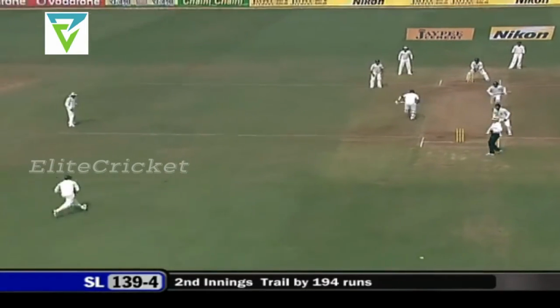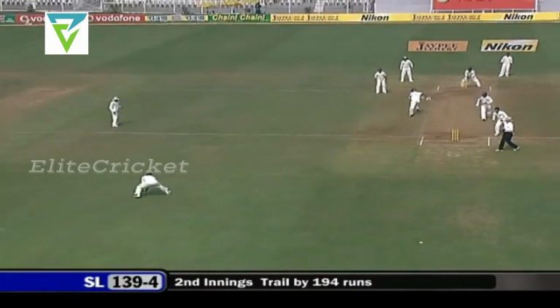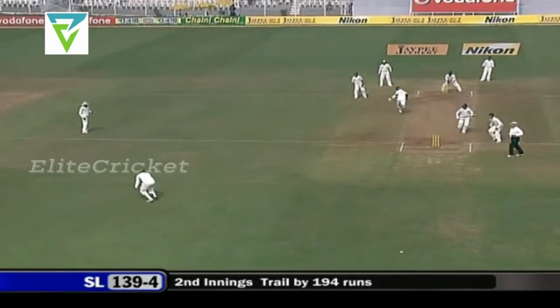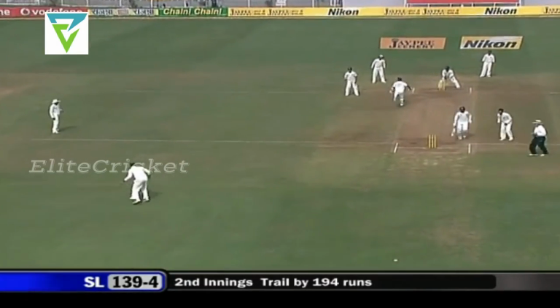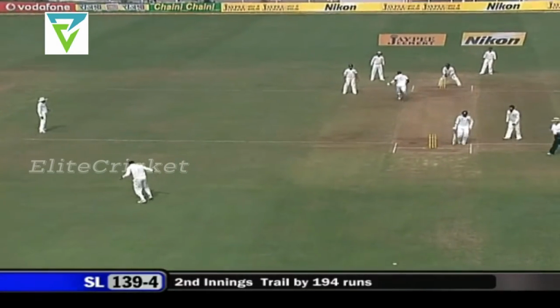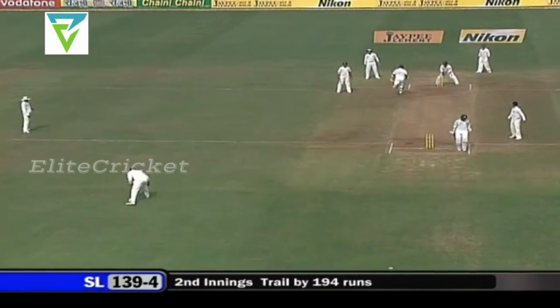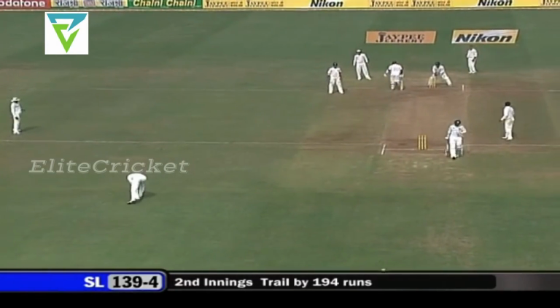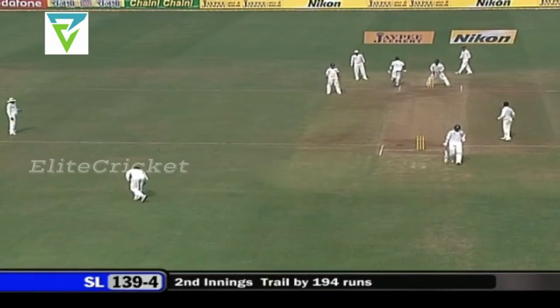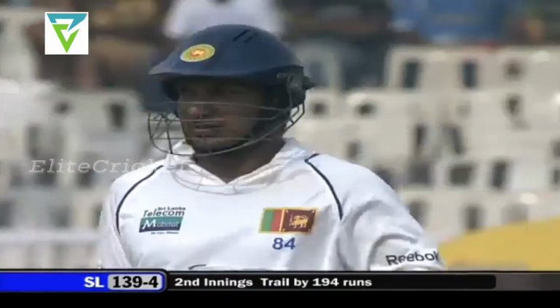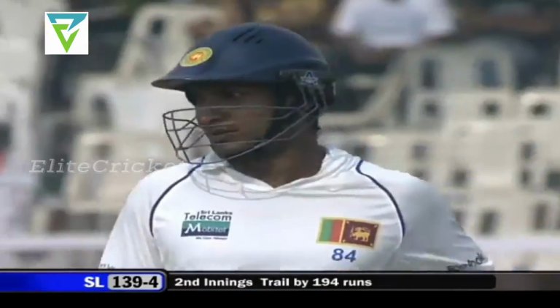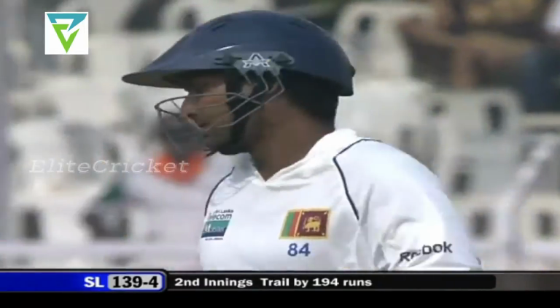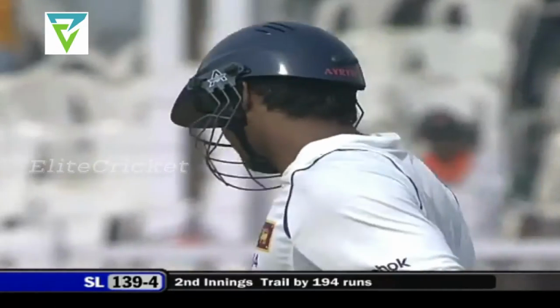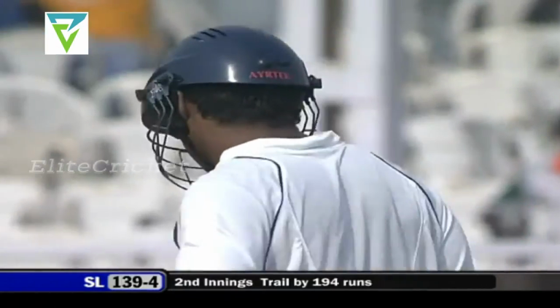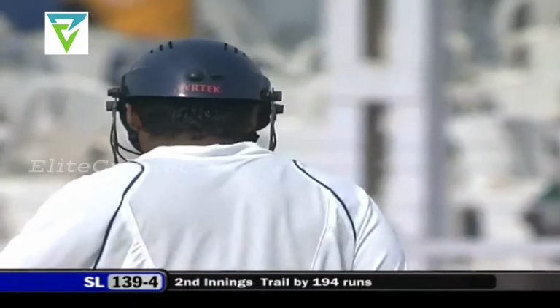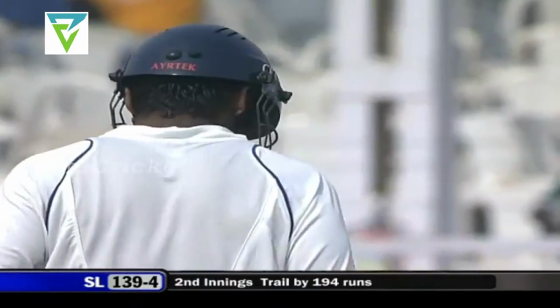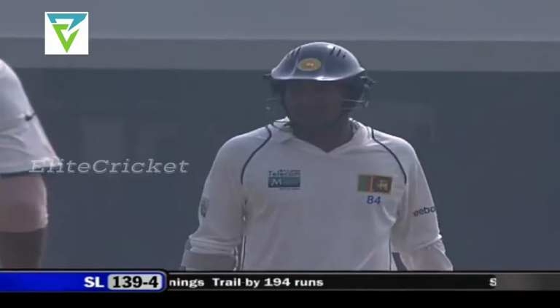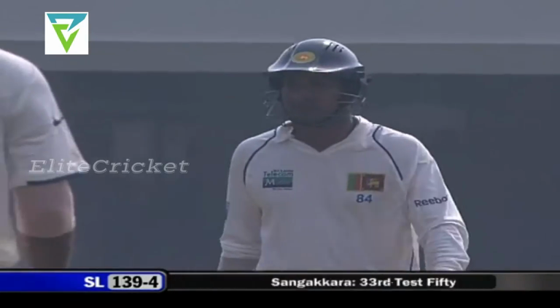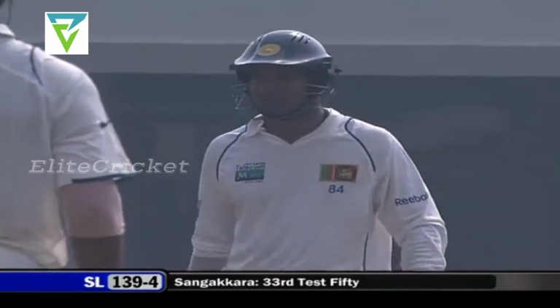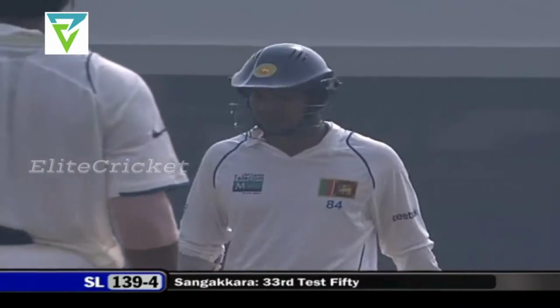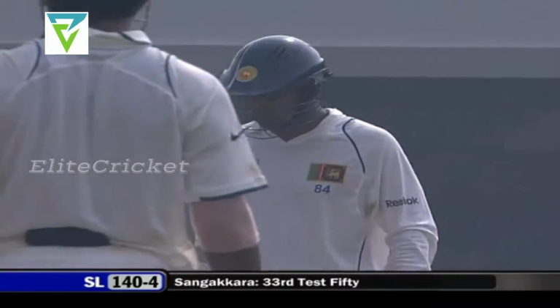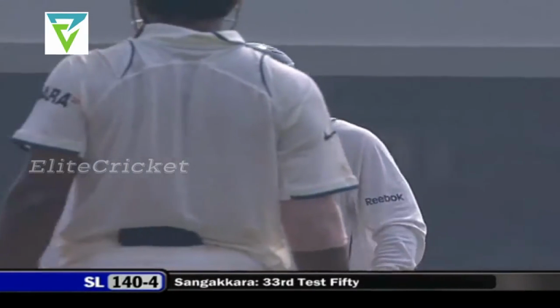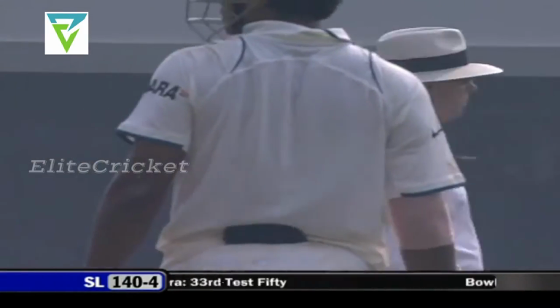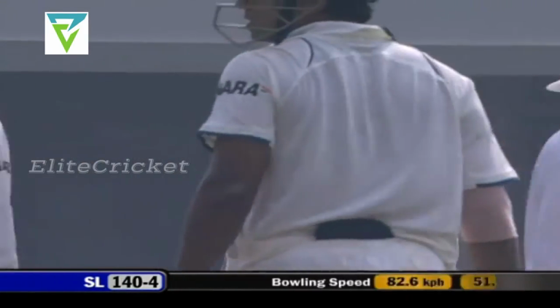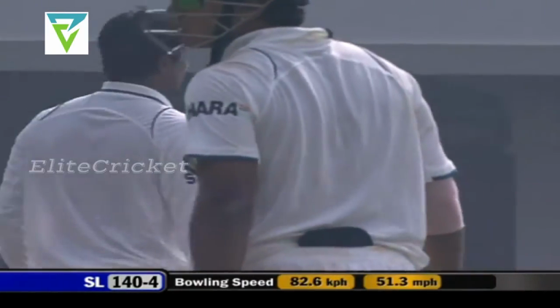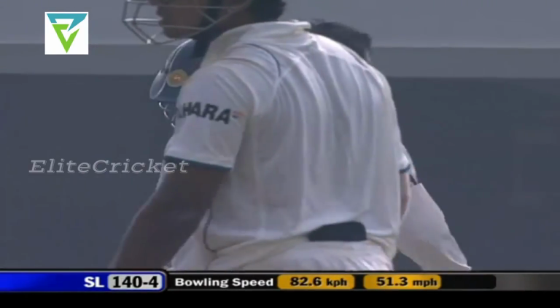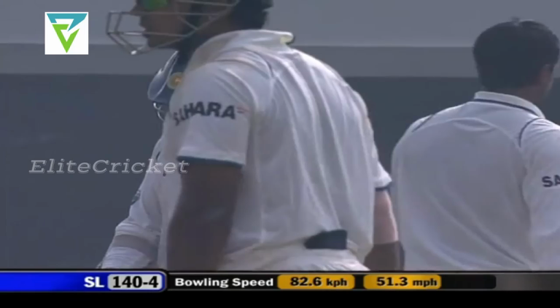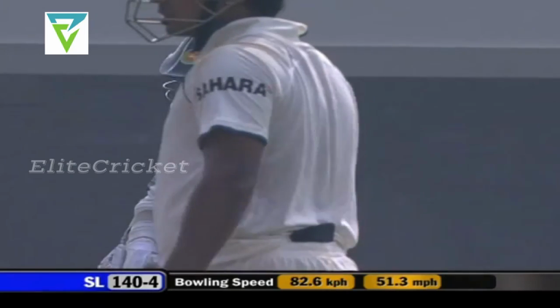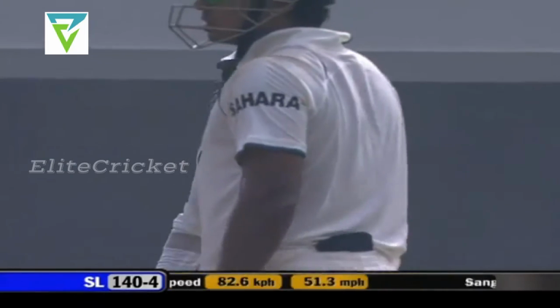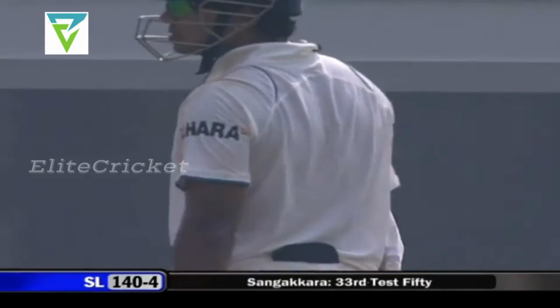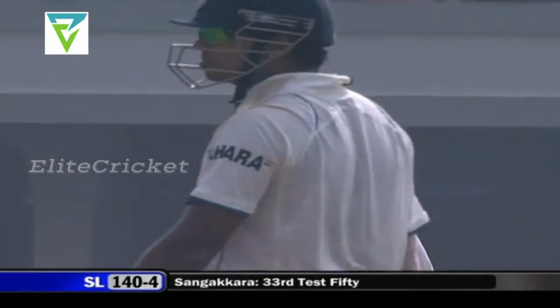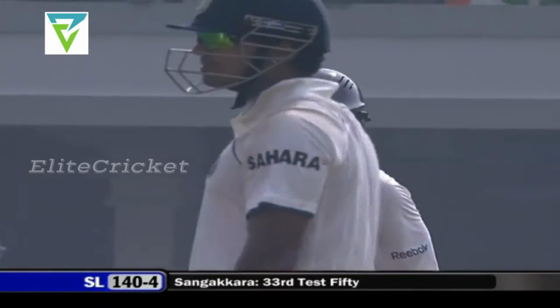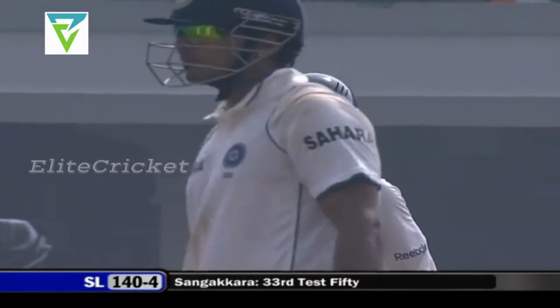Goes across and that's a half century here for Kumar Sangakkara — his first in India and the first of the series as well.